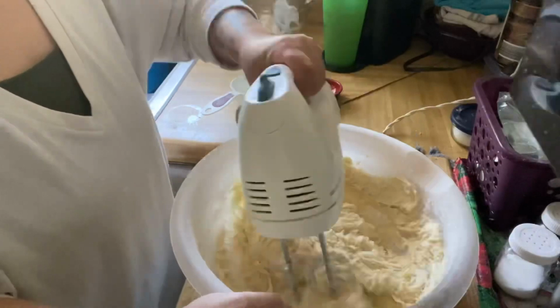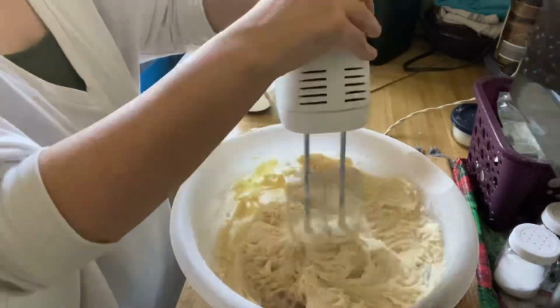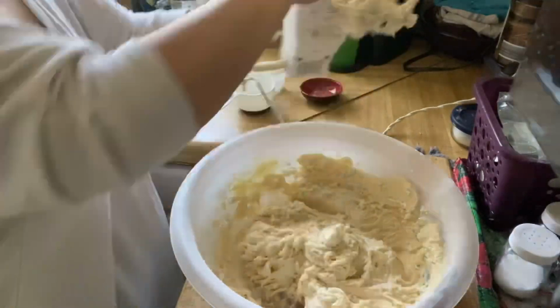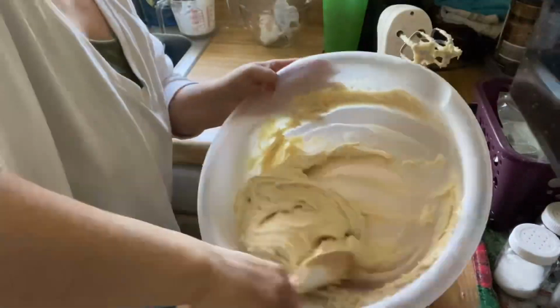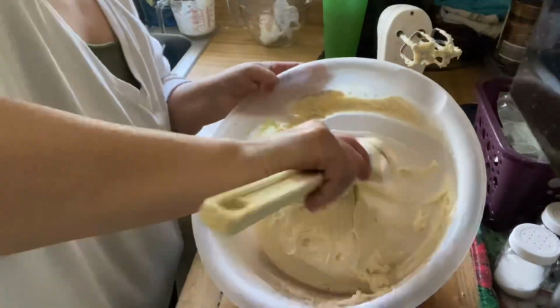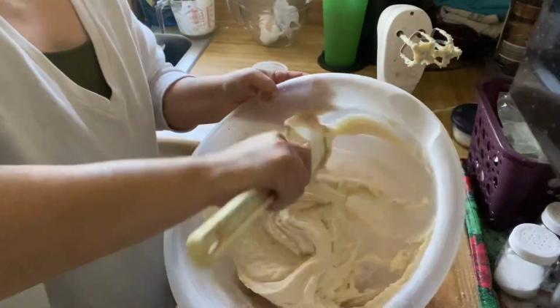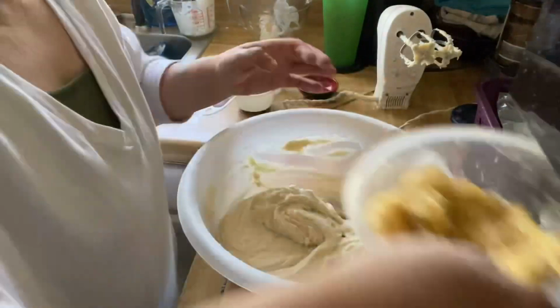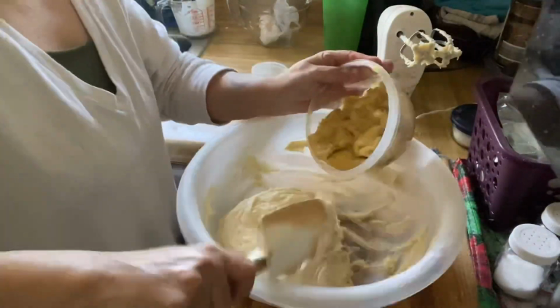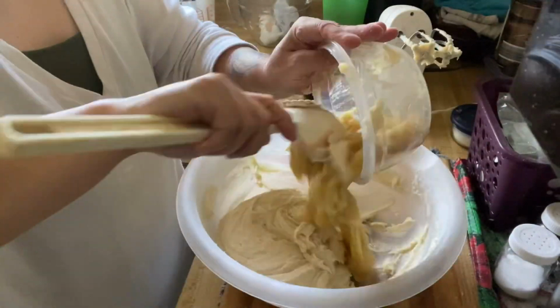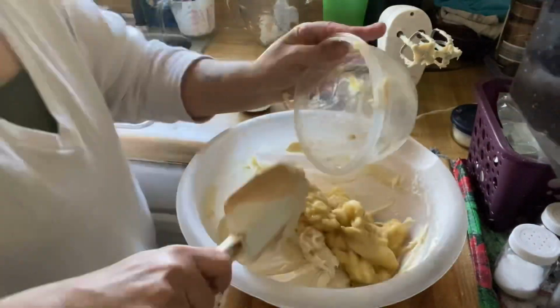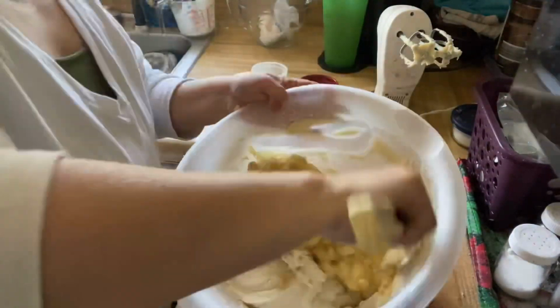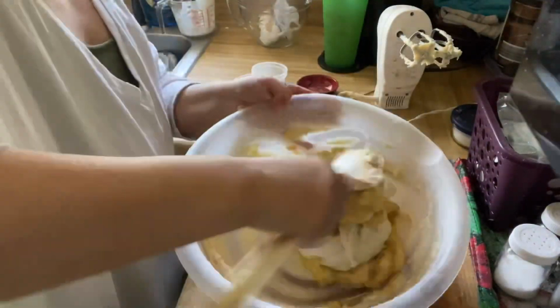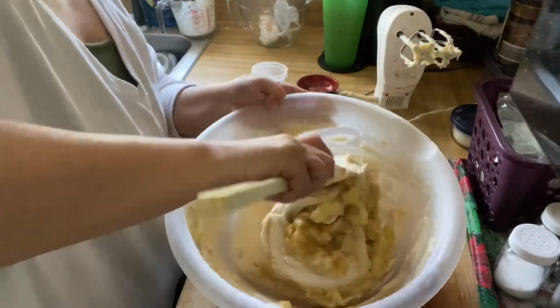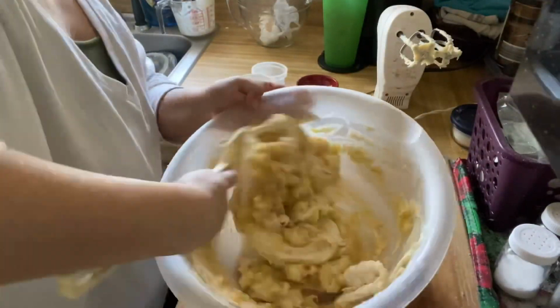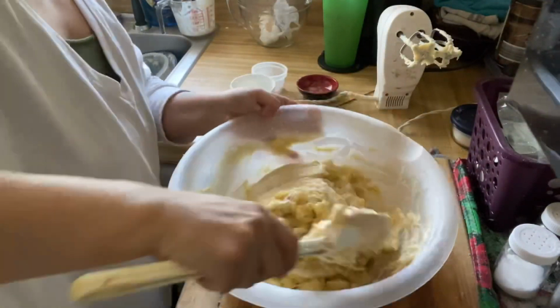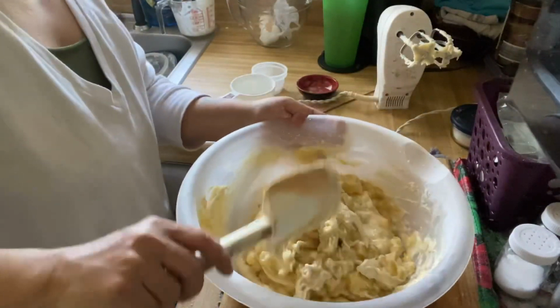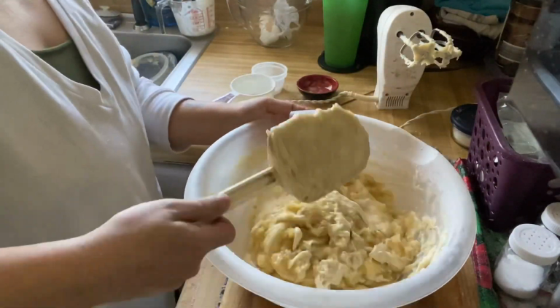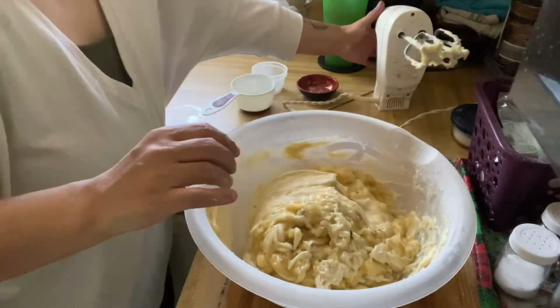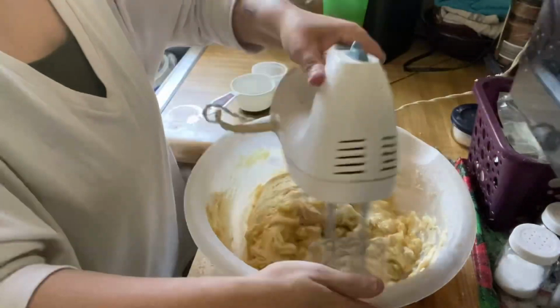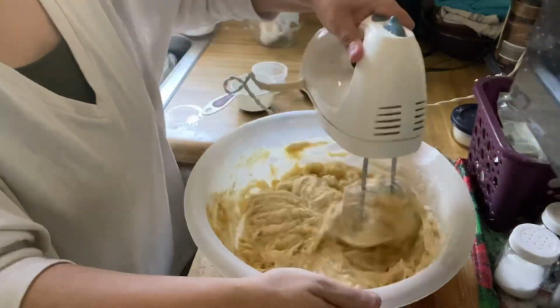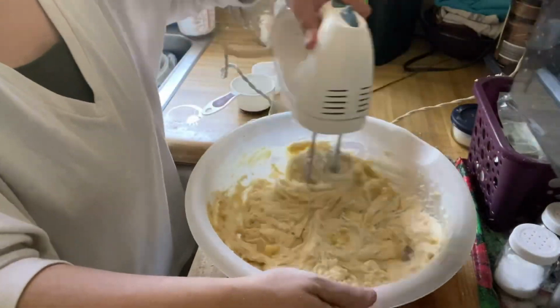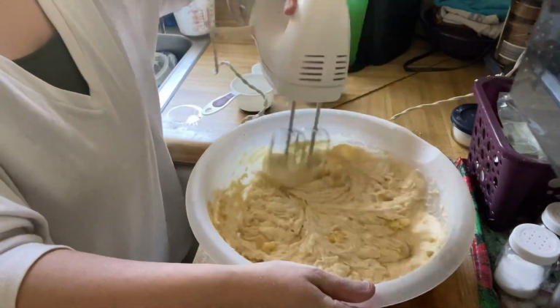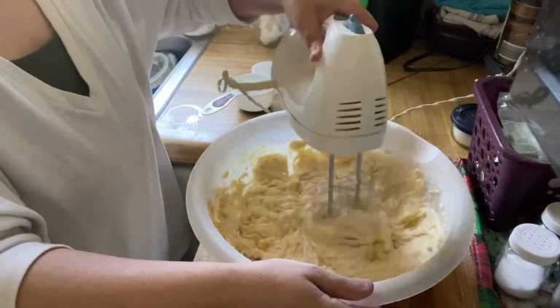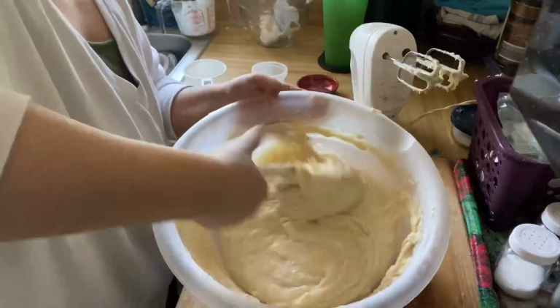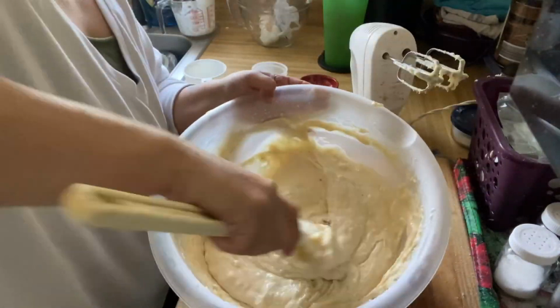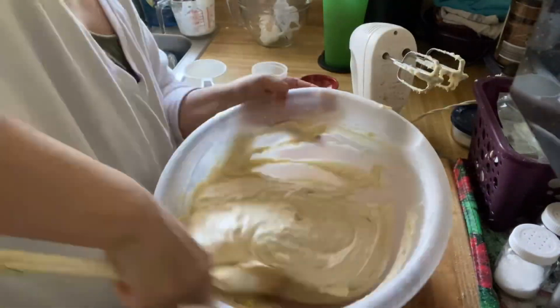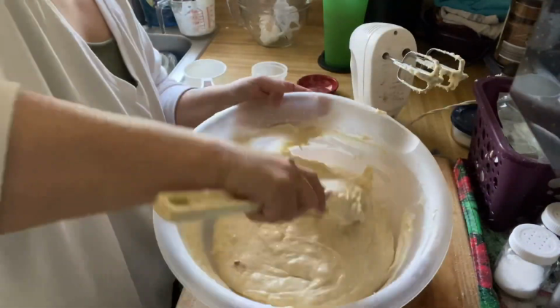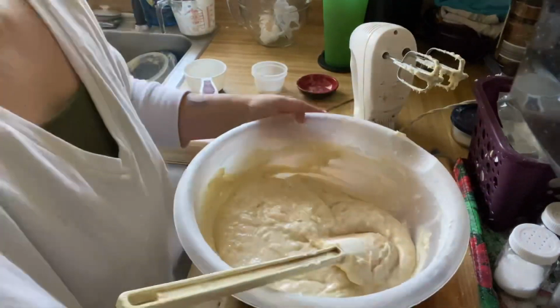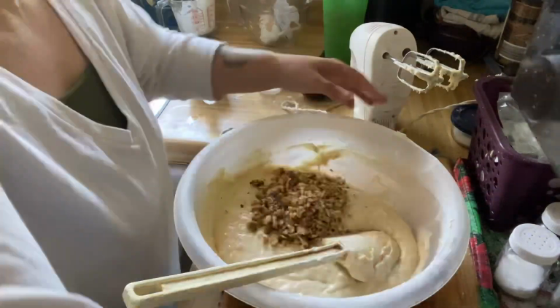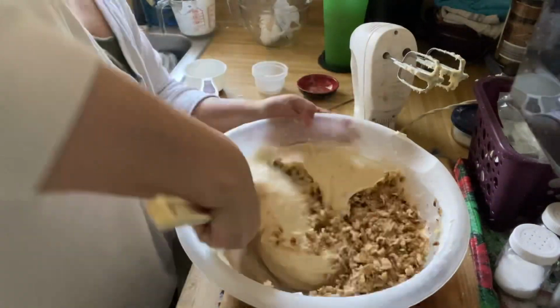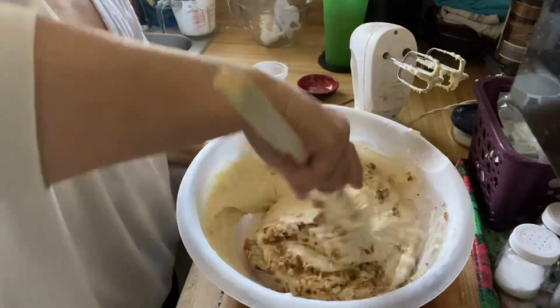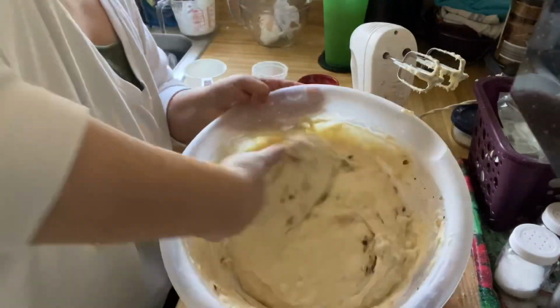Once incorporated, scrape down the bowl and add your mashed bananas. Fold in your walnuts.